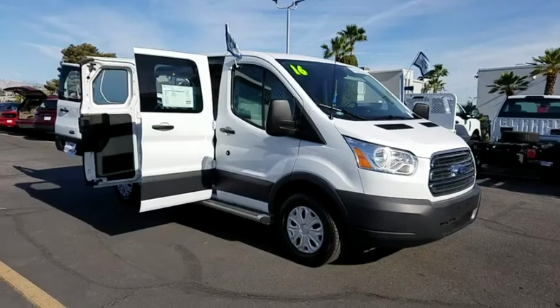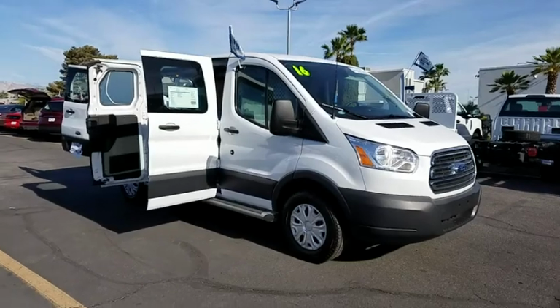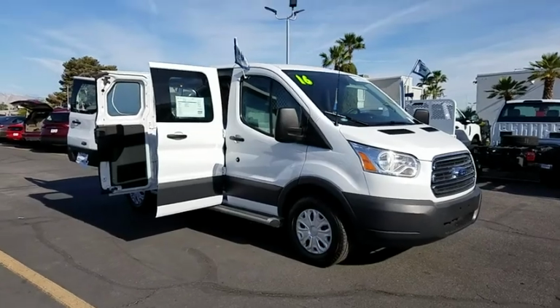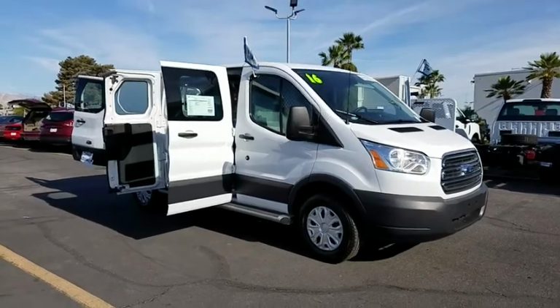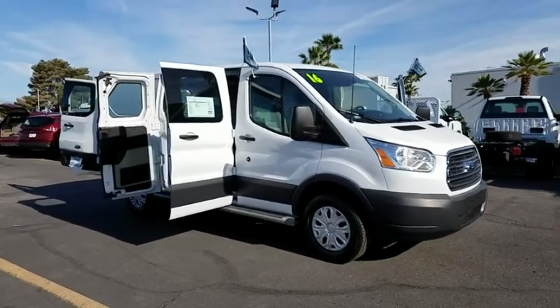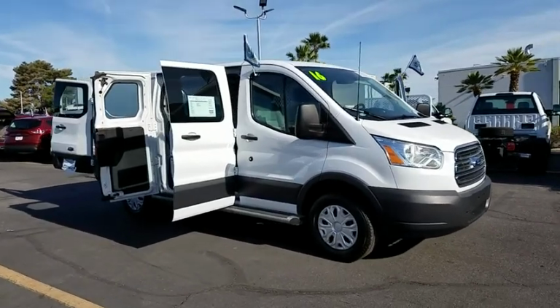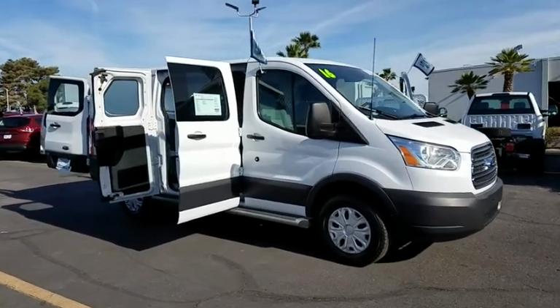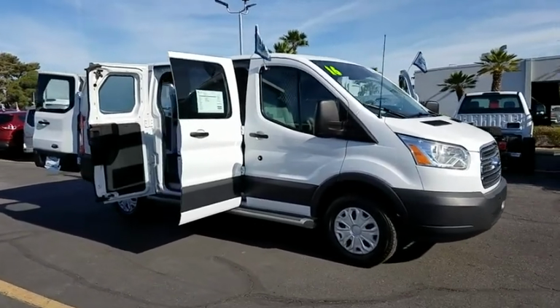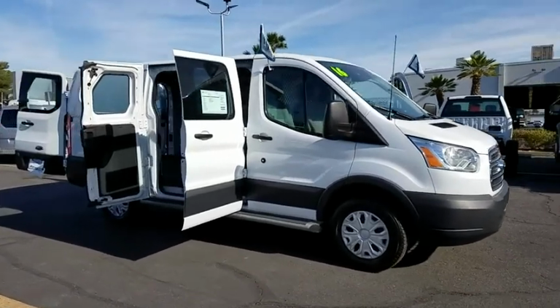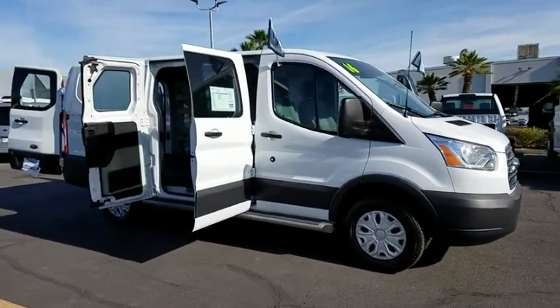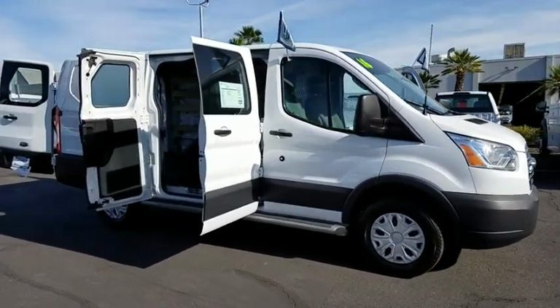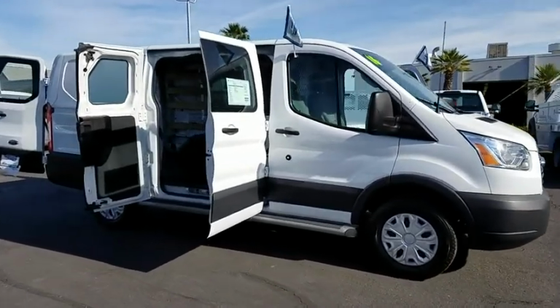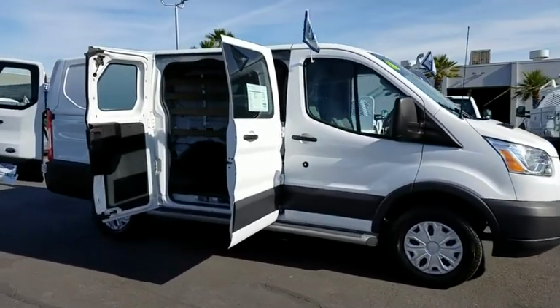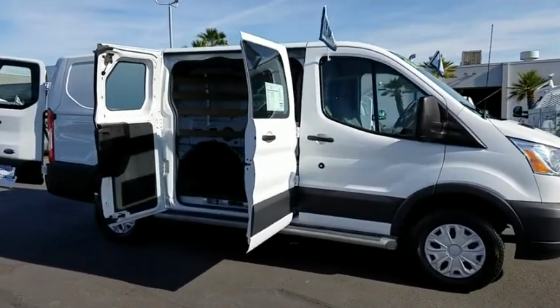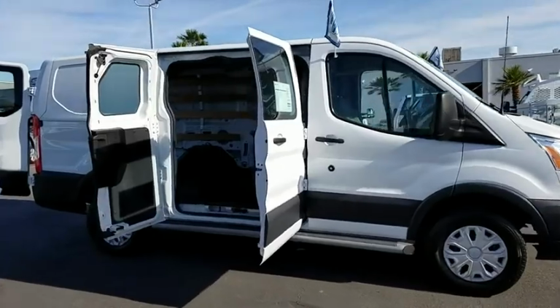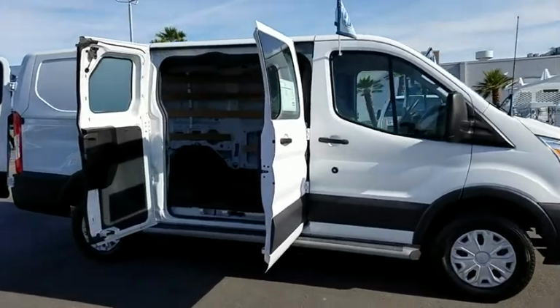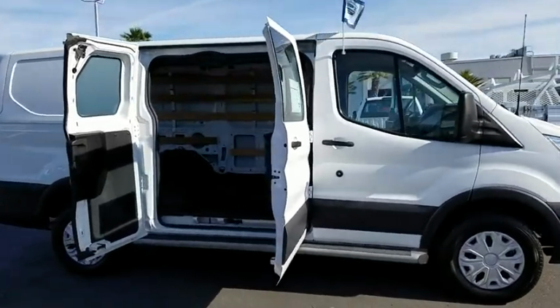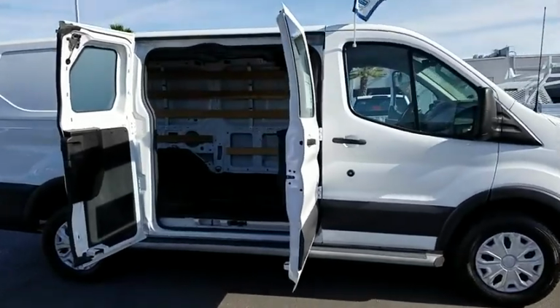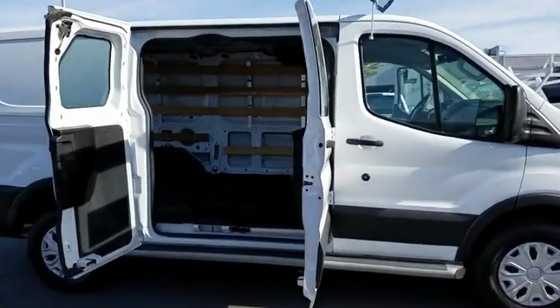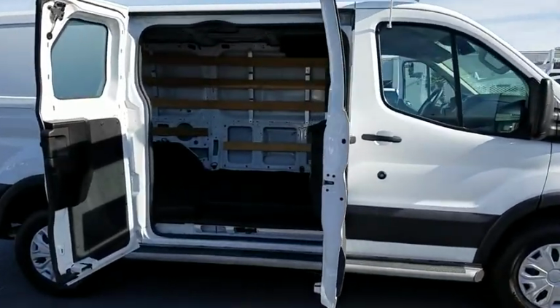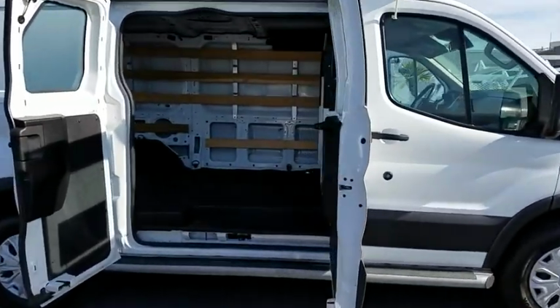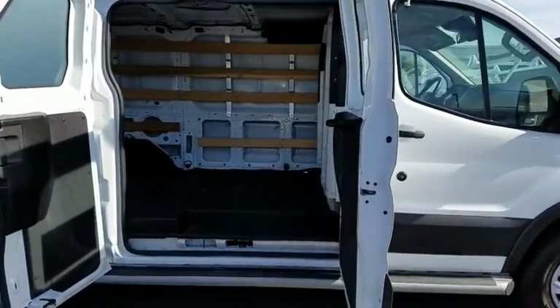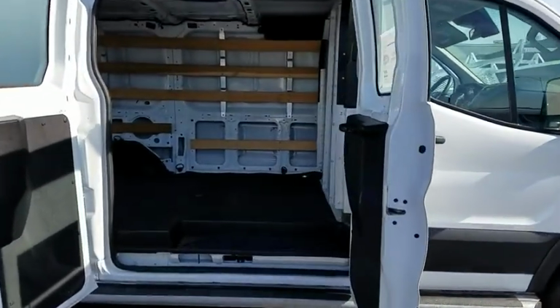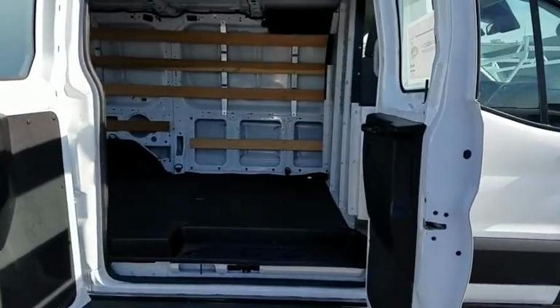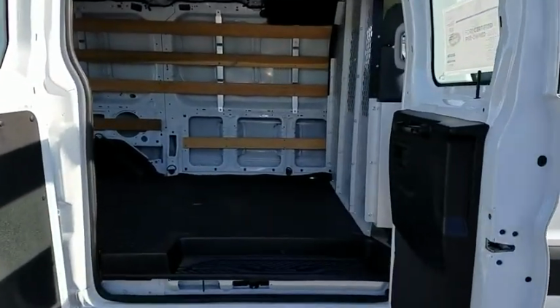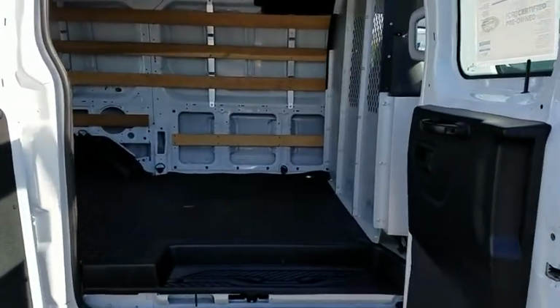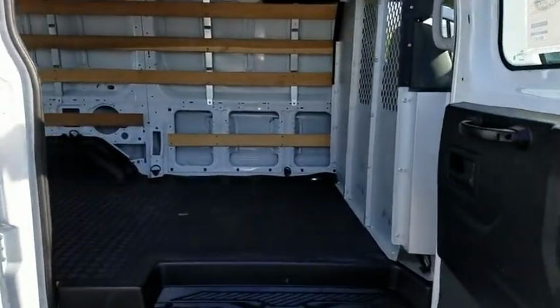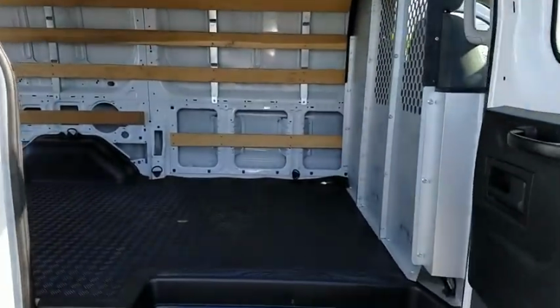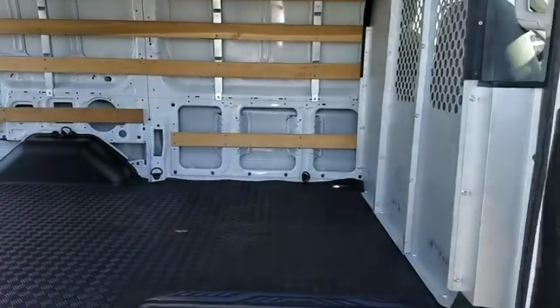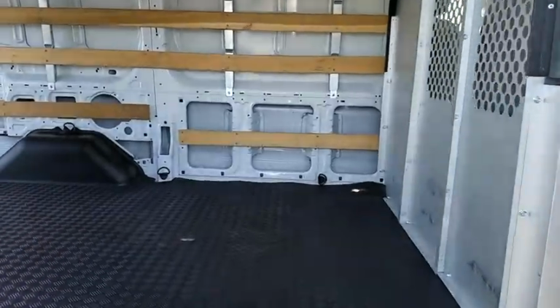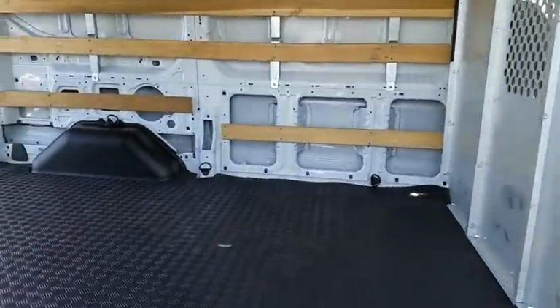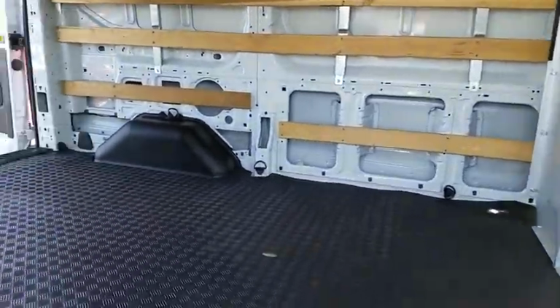The 2016 Ford Transit 250. The Transit 250 comes in numerous configurations, with impressive payload and towing capacities. It is comfortable and easy to drive.